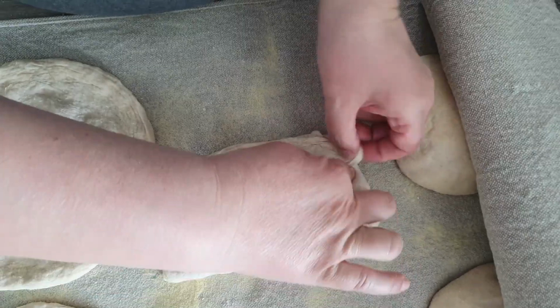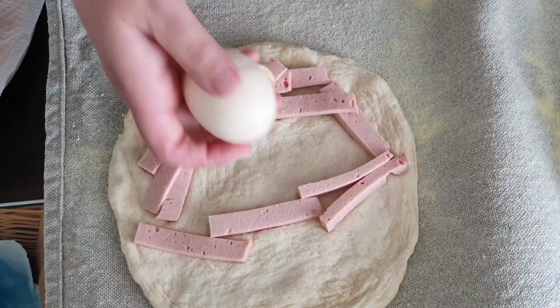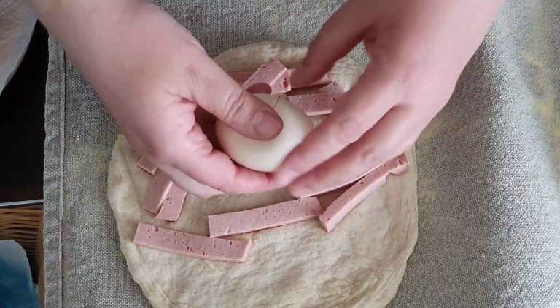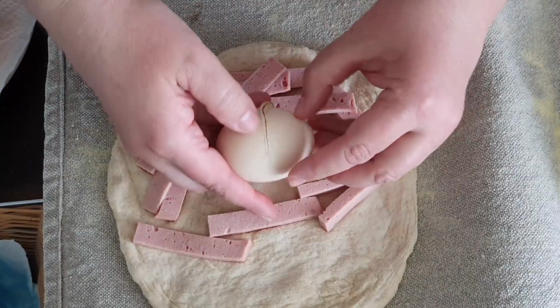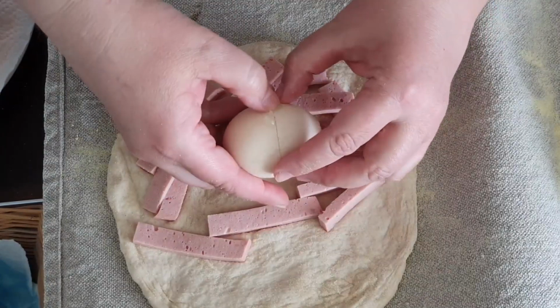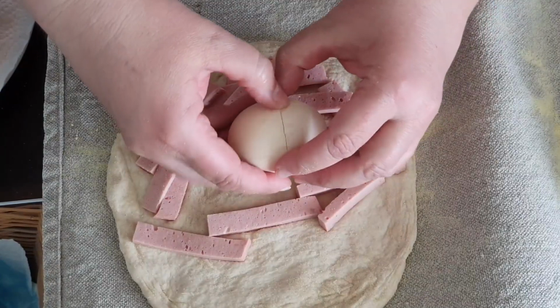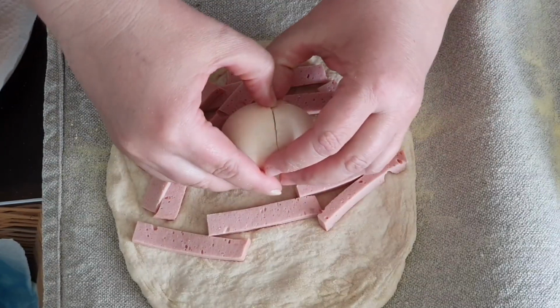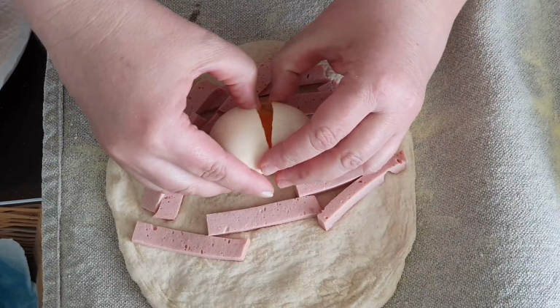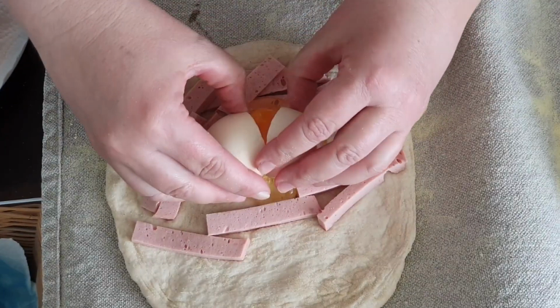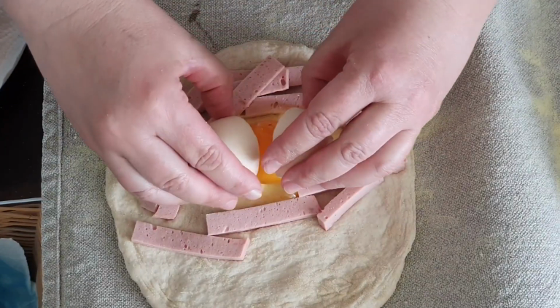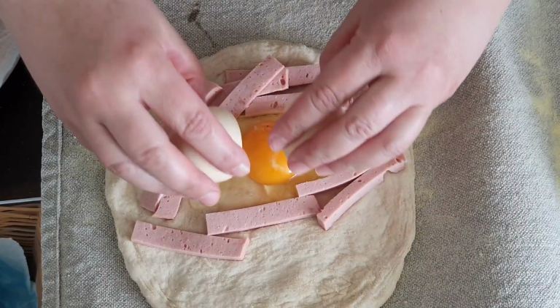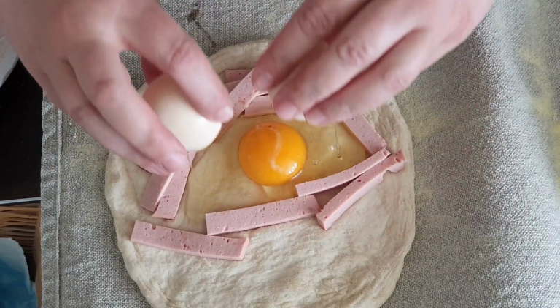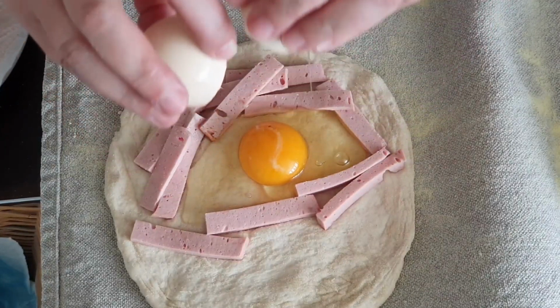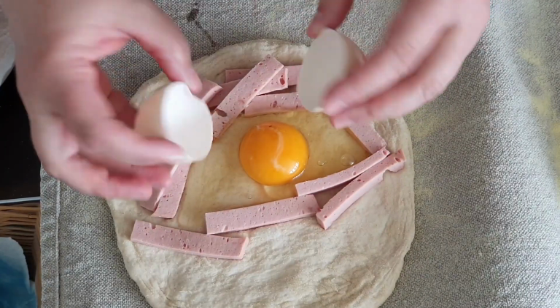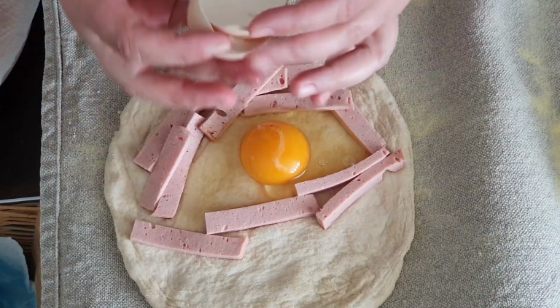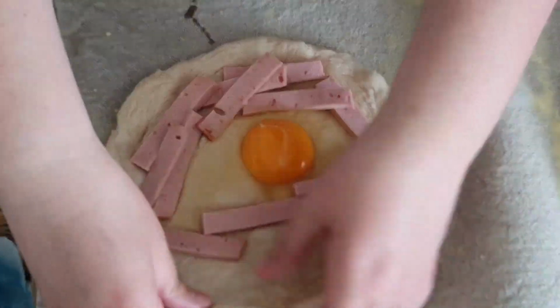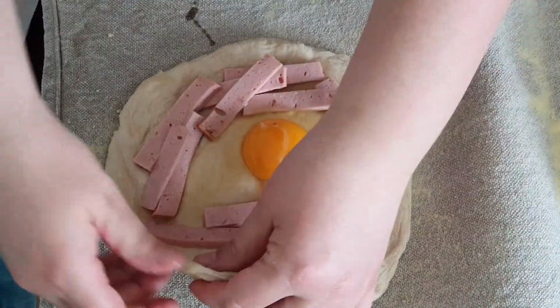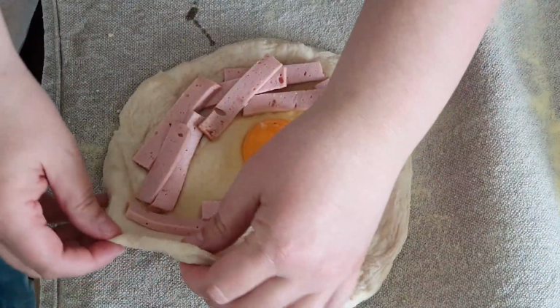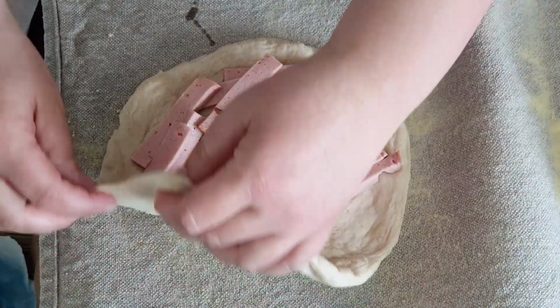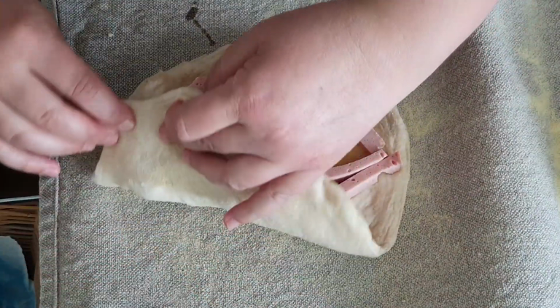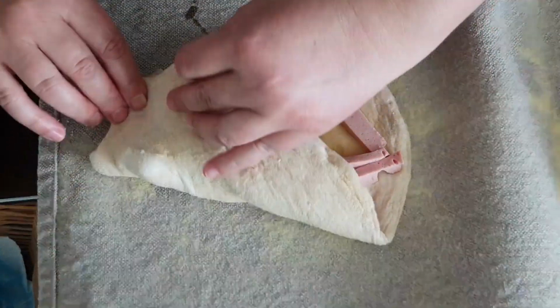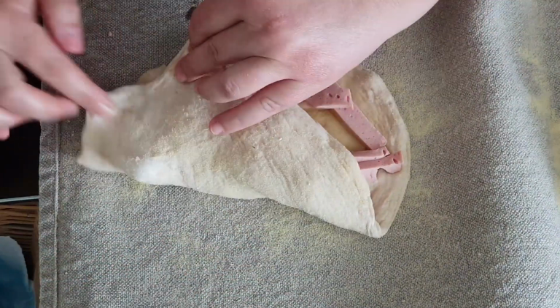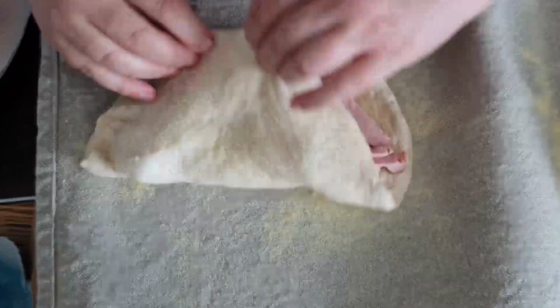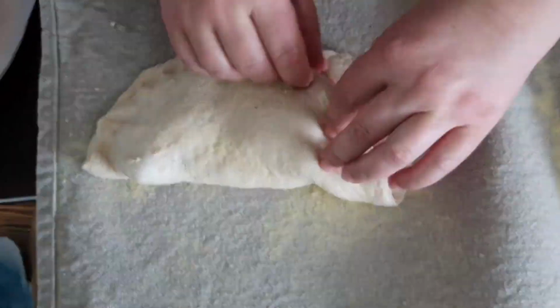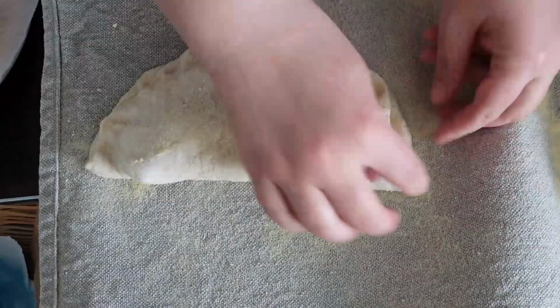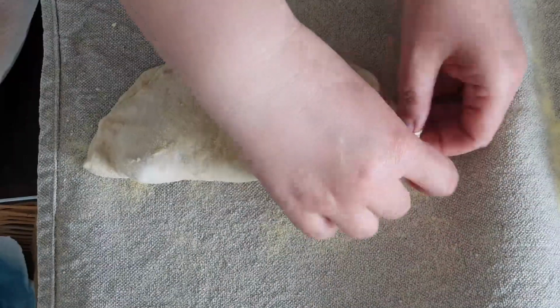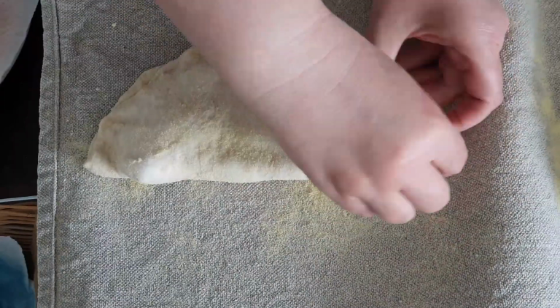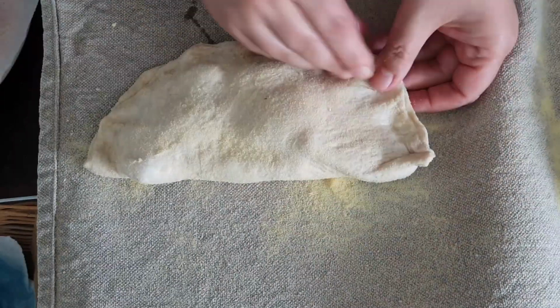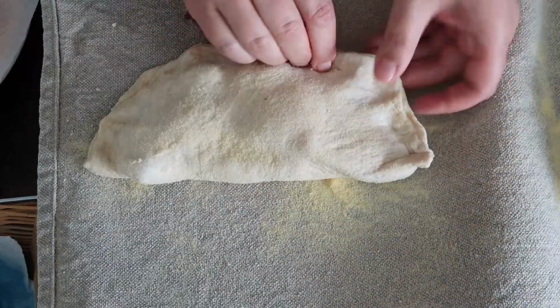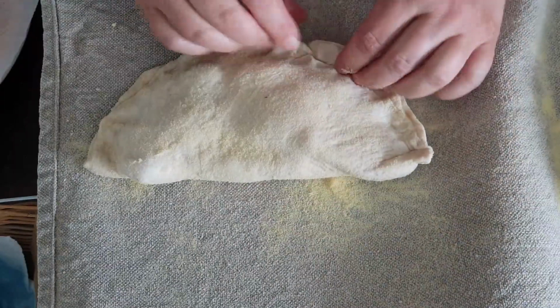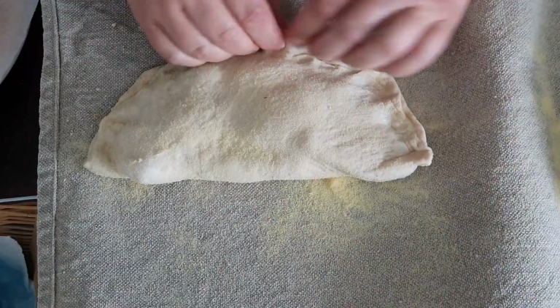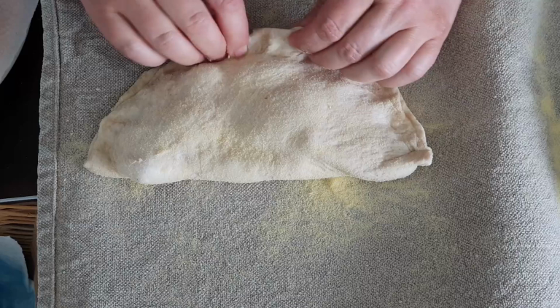You can also put in an egg, but just know that the egg will be runny at the end. If you don't like it, don't put an egg inside. Then again you close the sides and roll it in.